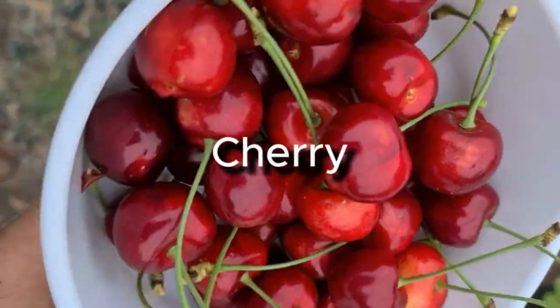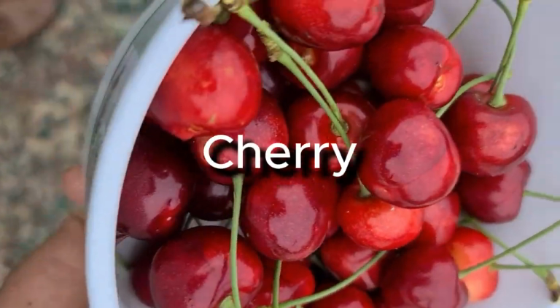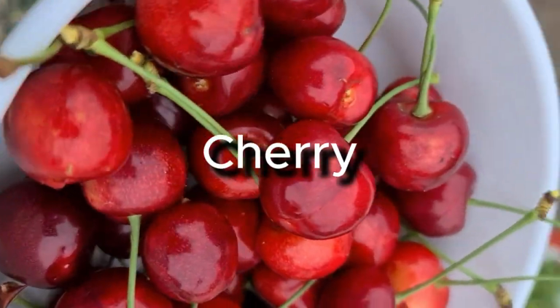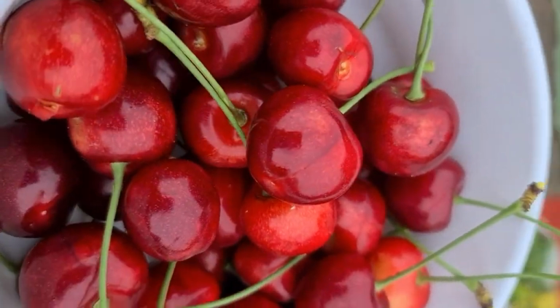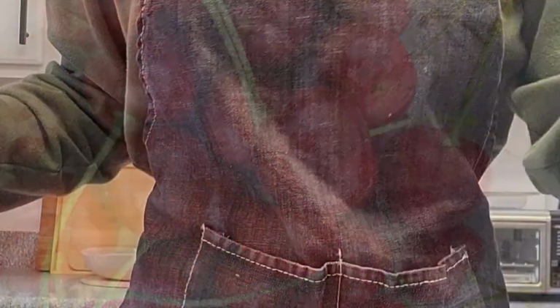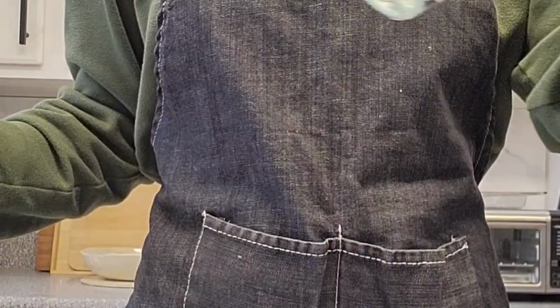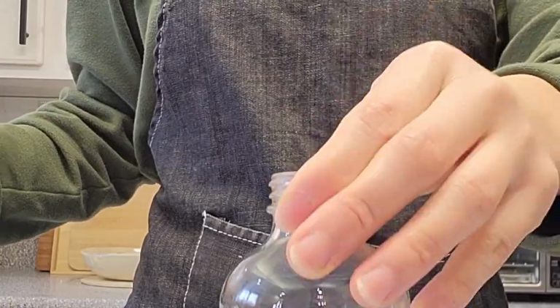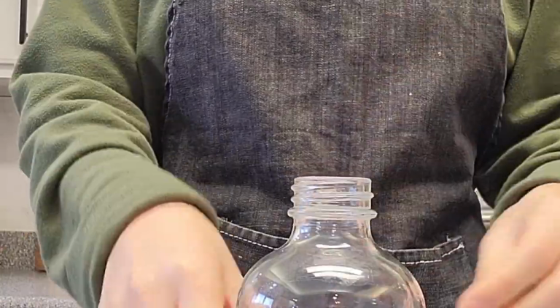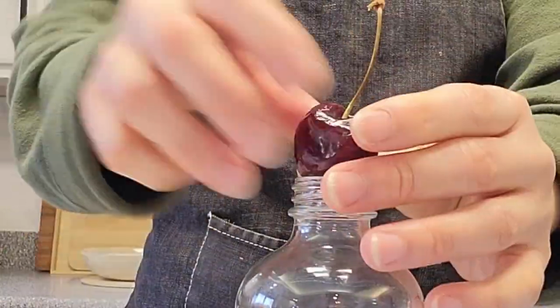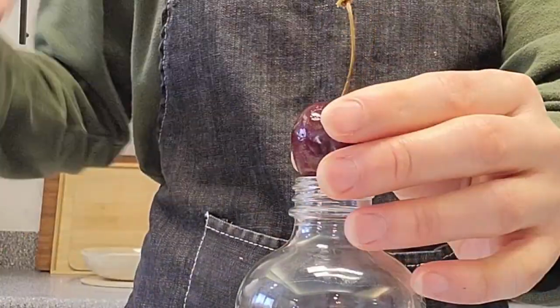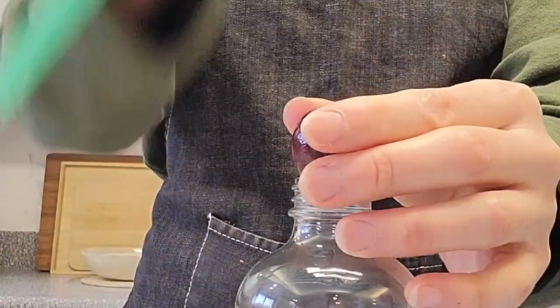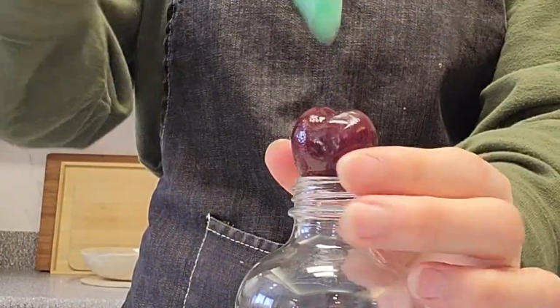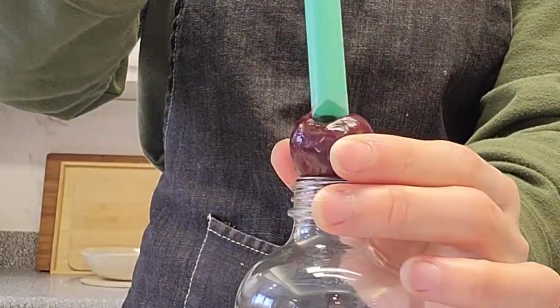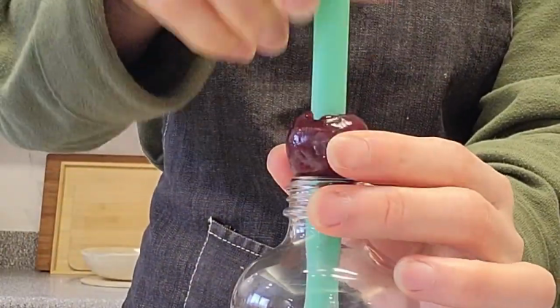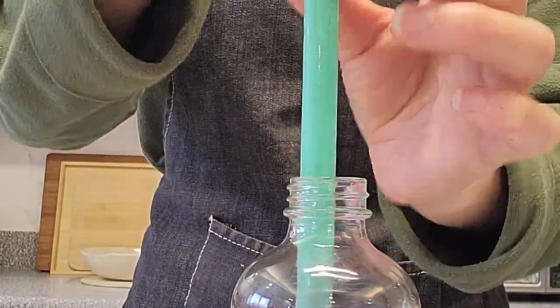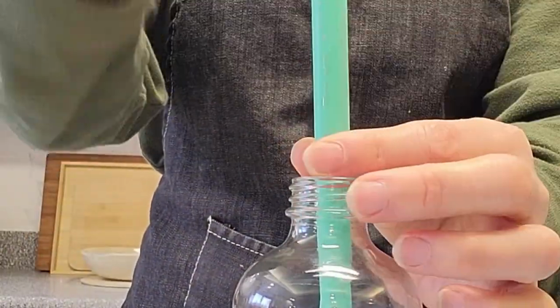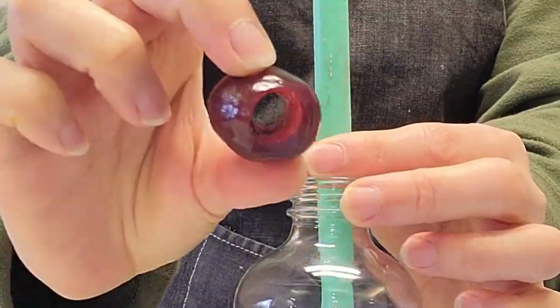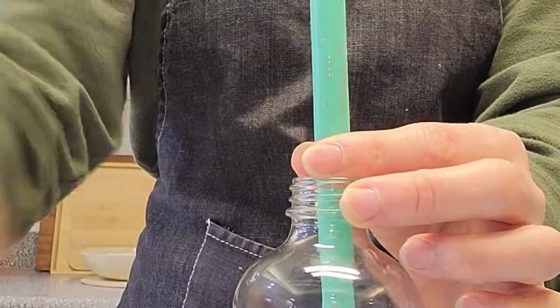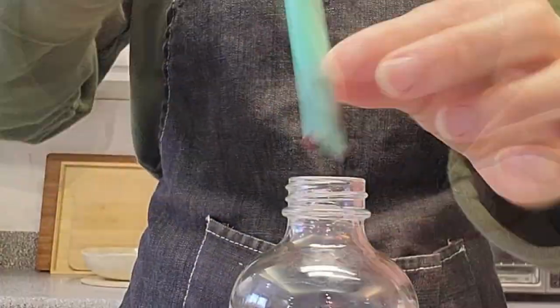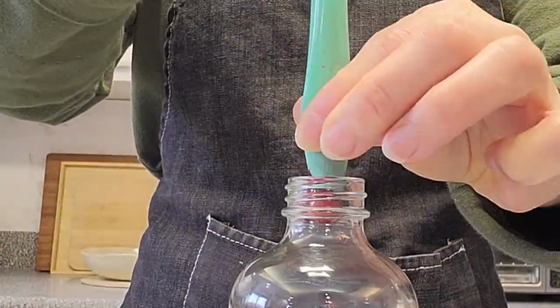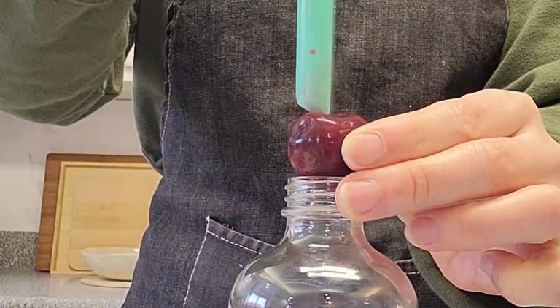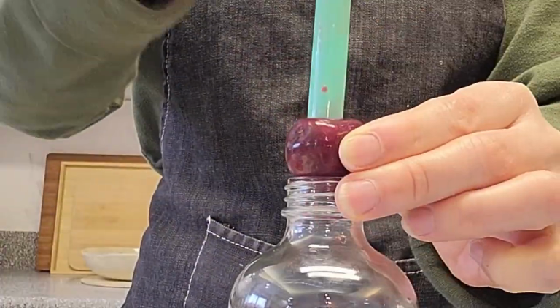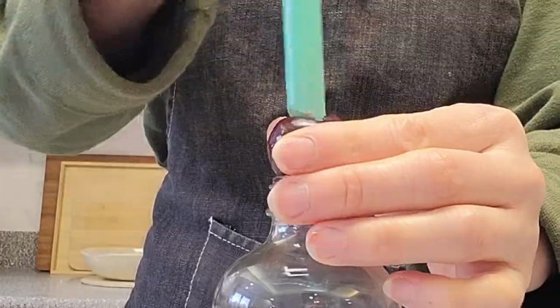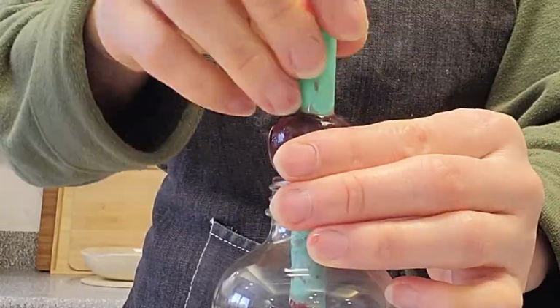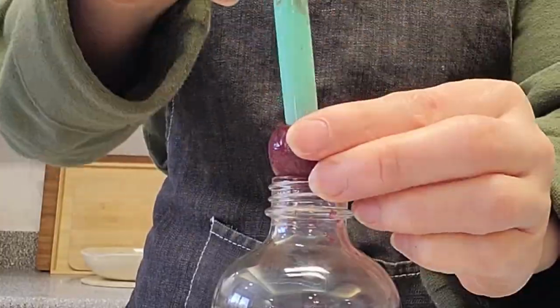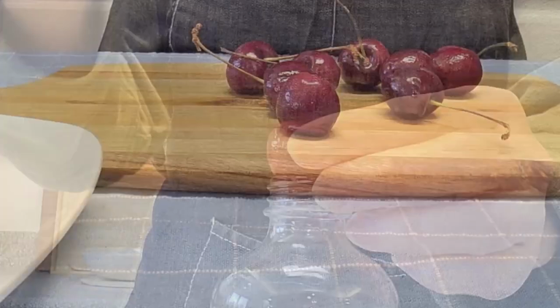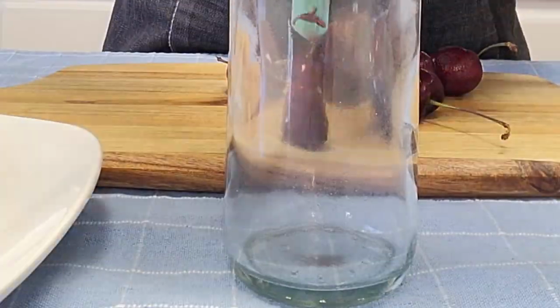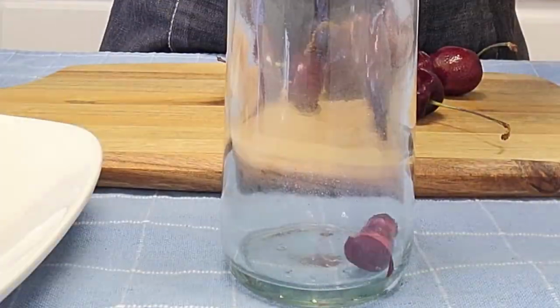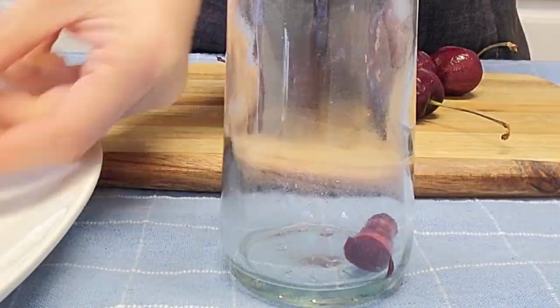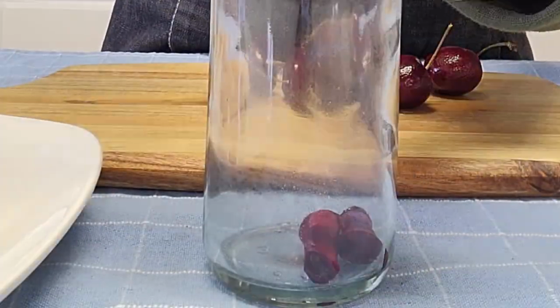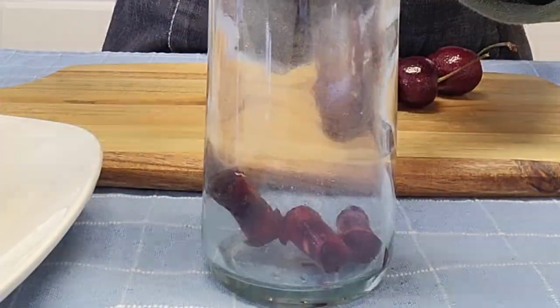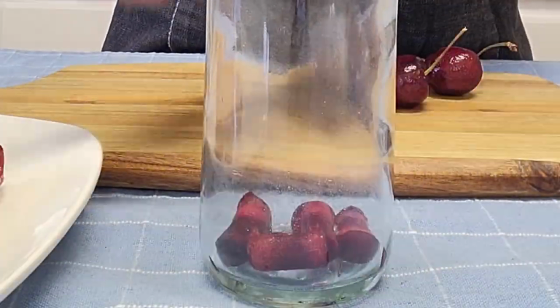Cherry. You don't necessarily need to cut them, but you have to remove the pits. I use a thick boba straw to push the pits out, or you can use a core remover if you don't mind adding another kitchen gadget.